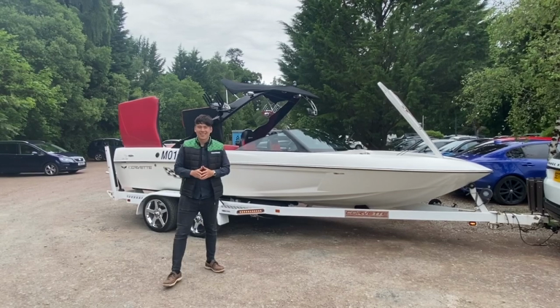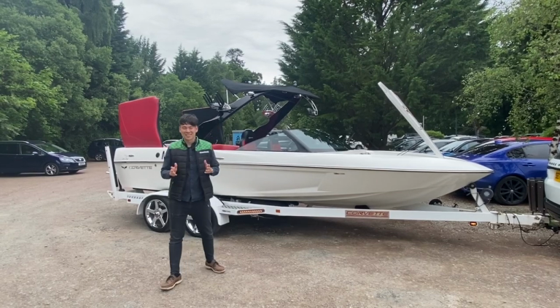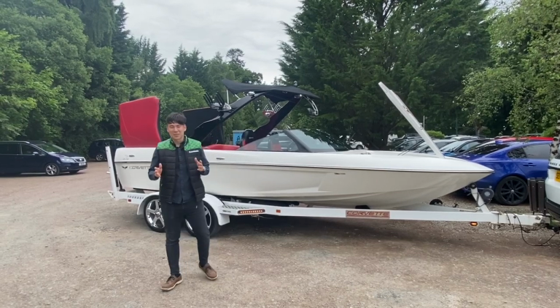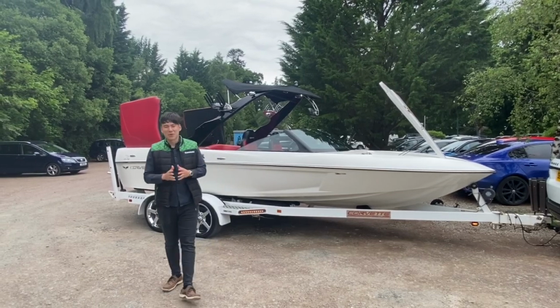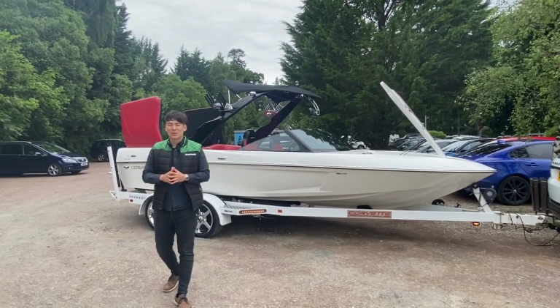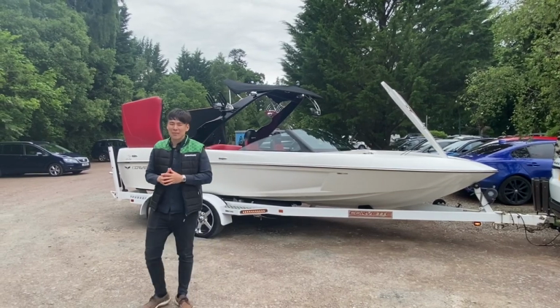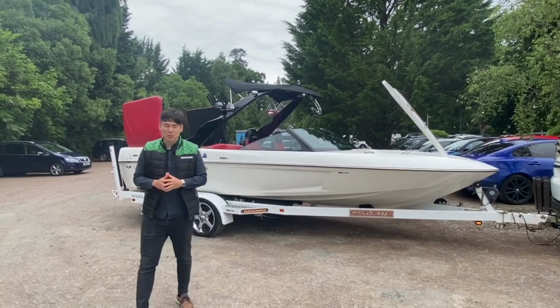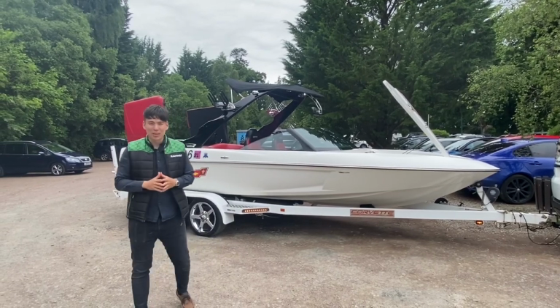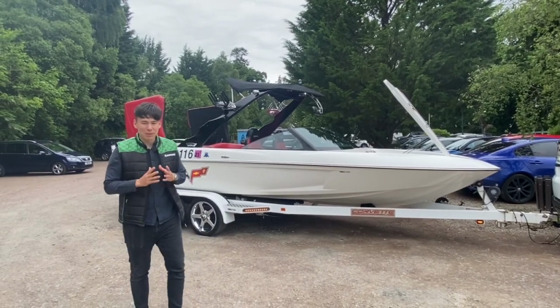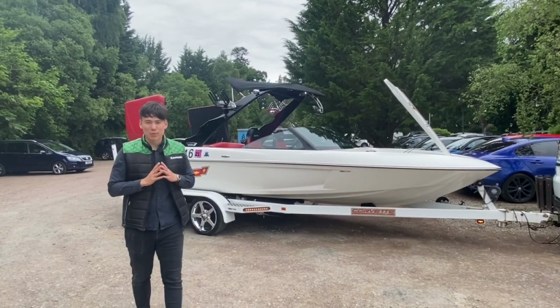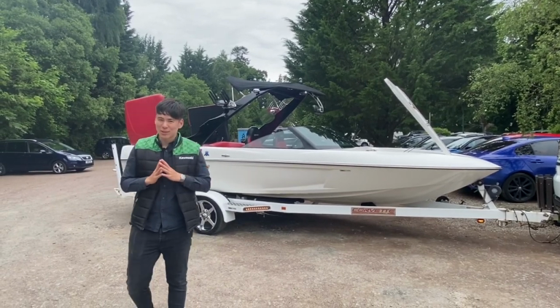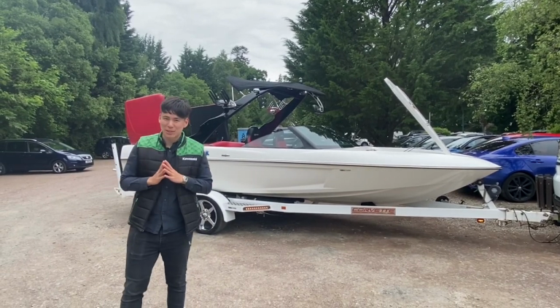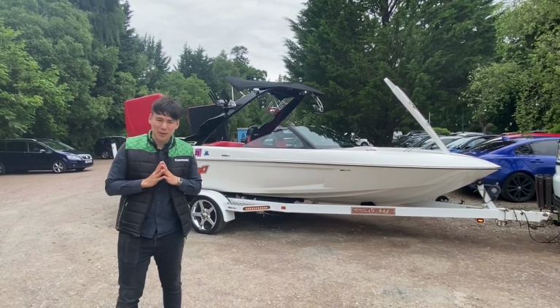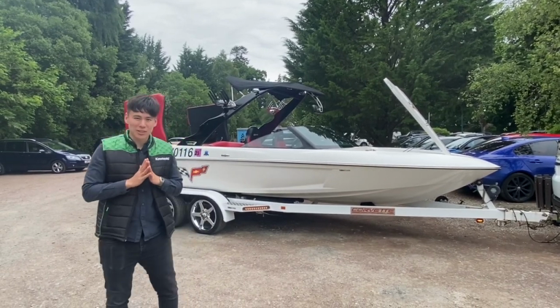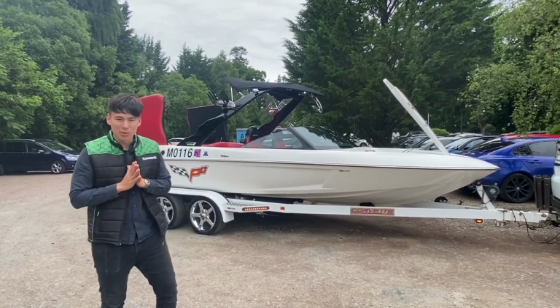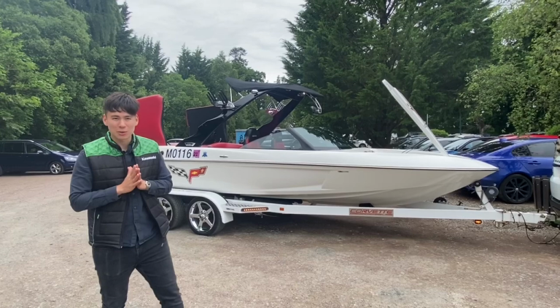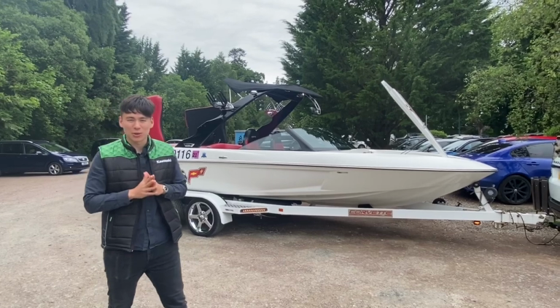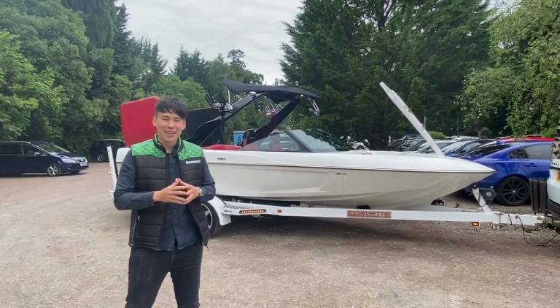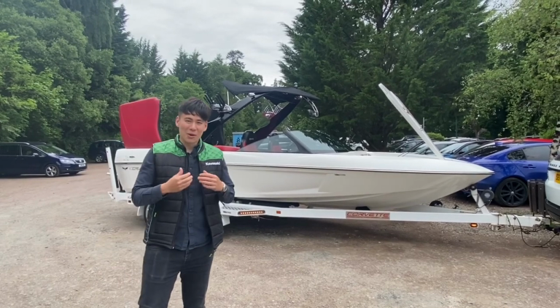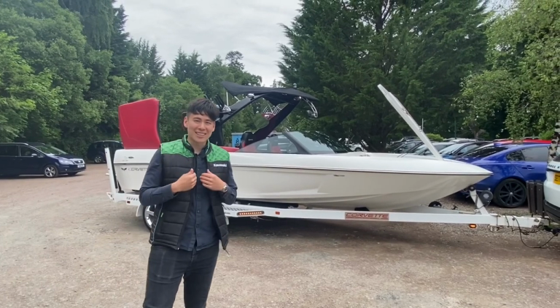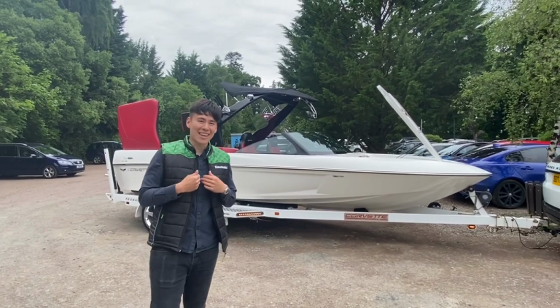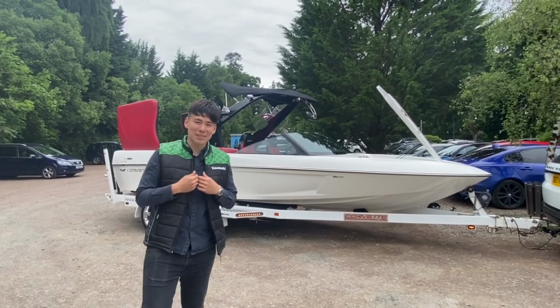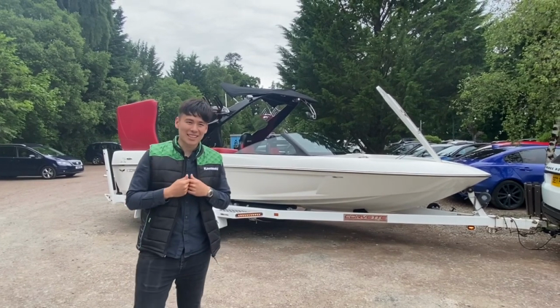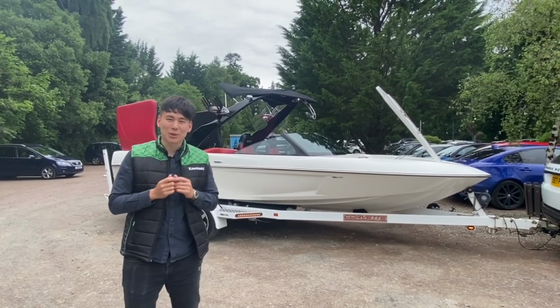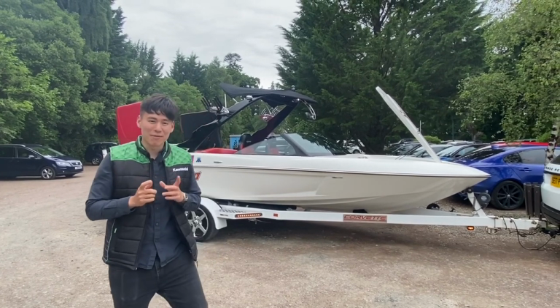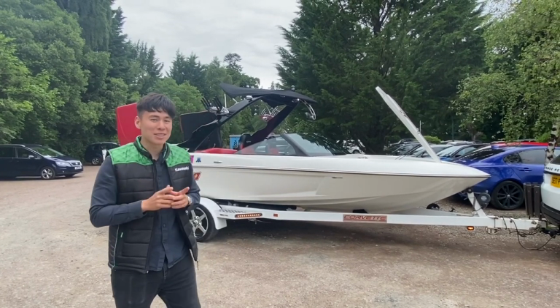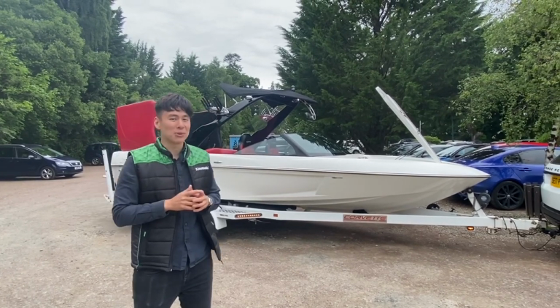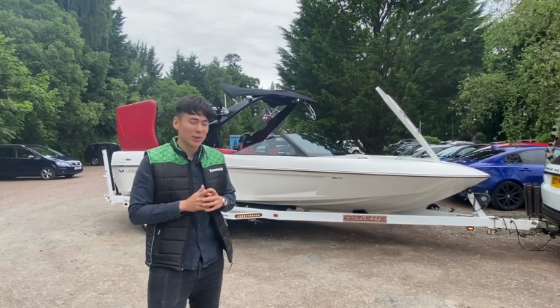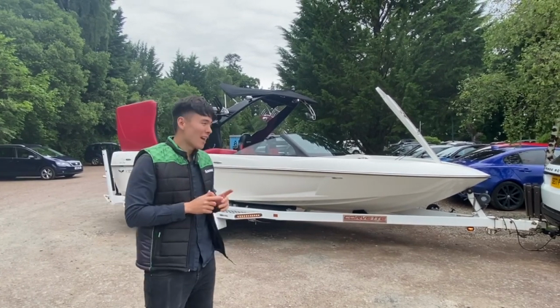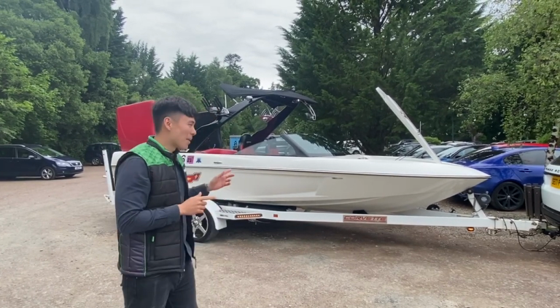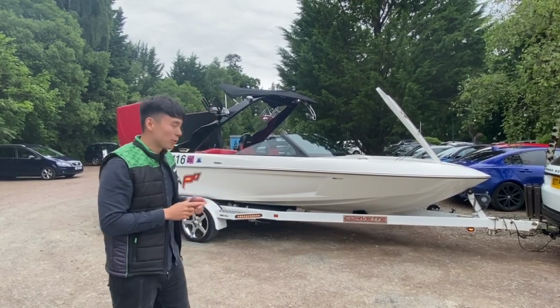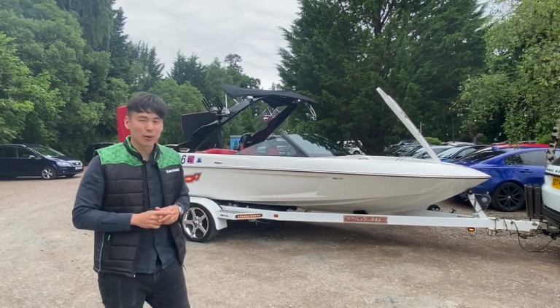Ladies and gentlemen, welcome to Cameron House Marina. My name is Rowan Marsha, I'm the sales manager here at Marine Sales Scotland. On this side of the camera today, because we've got something very special for you: Malibu Curve.